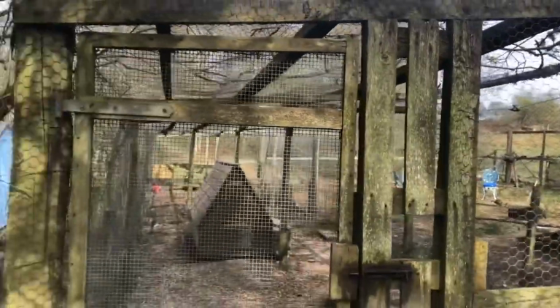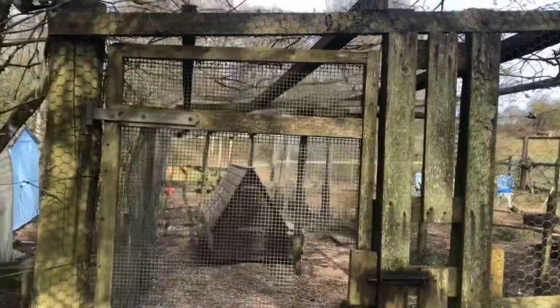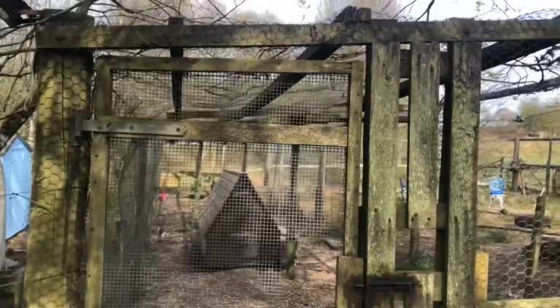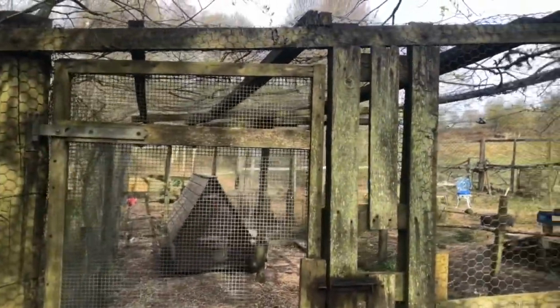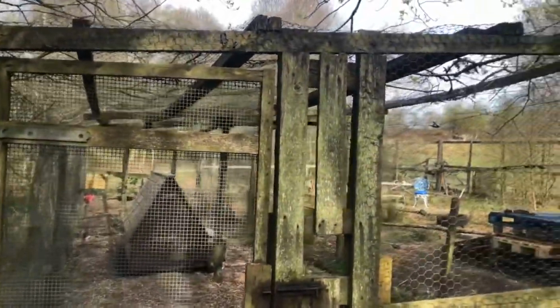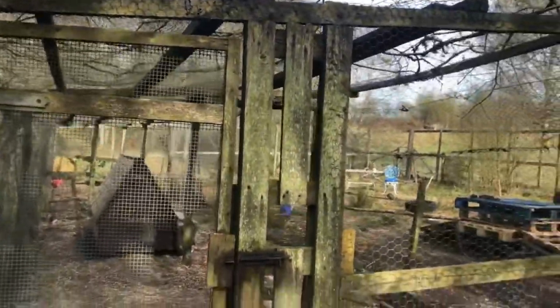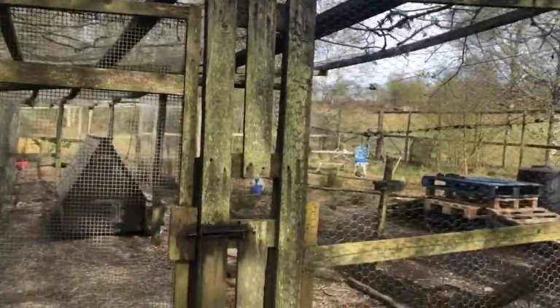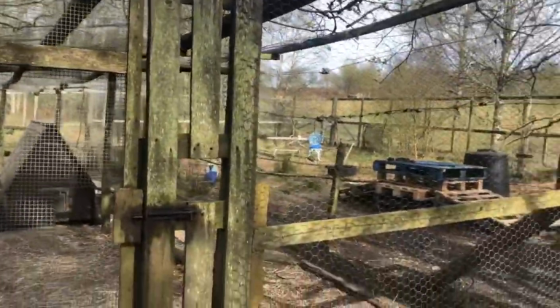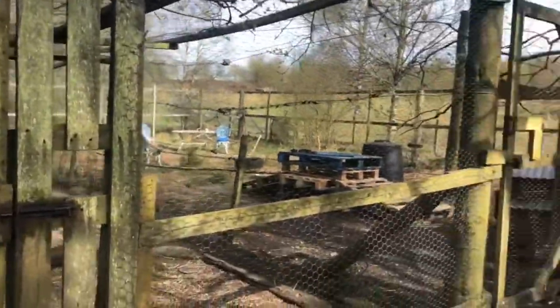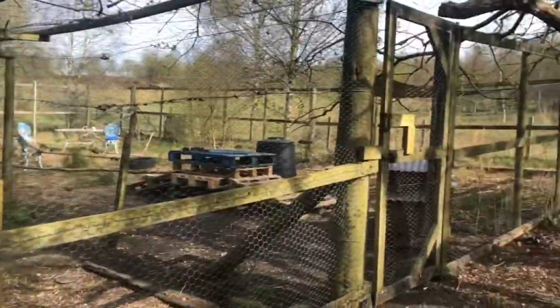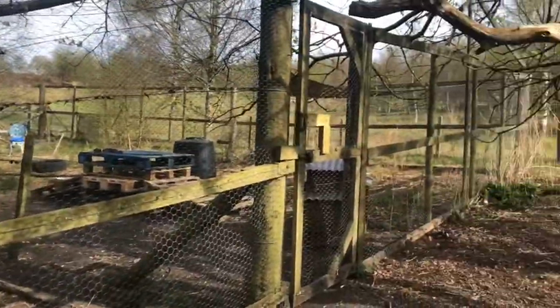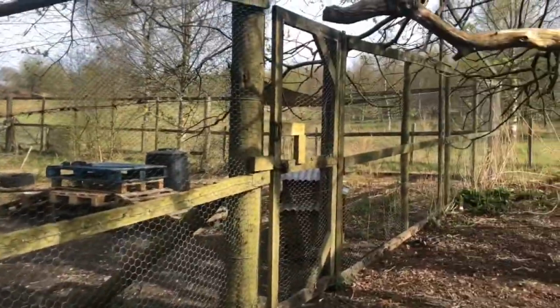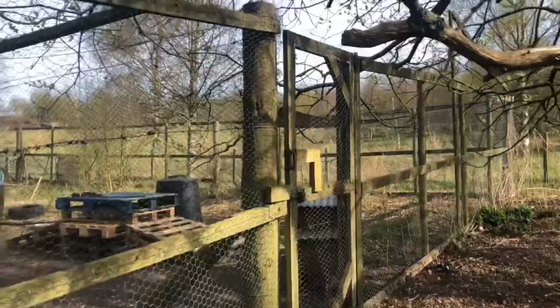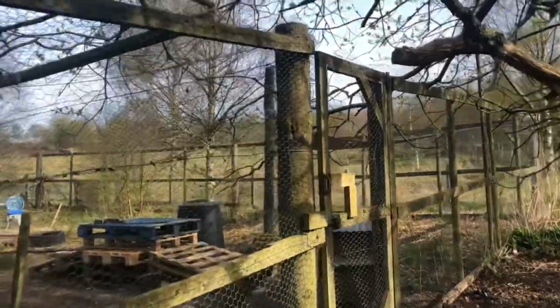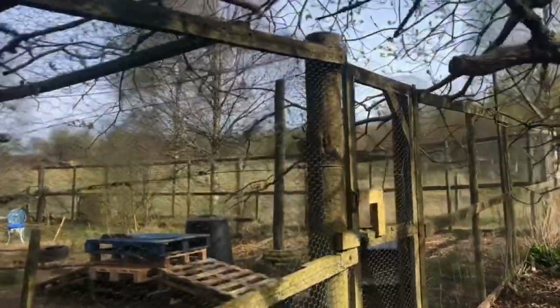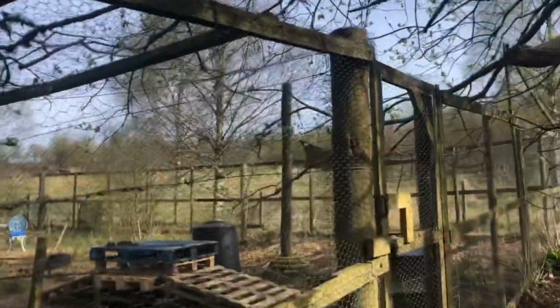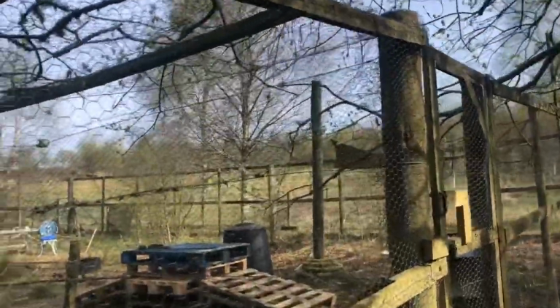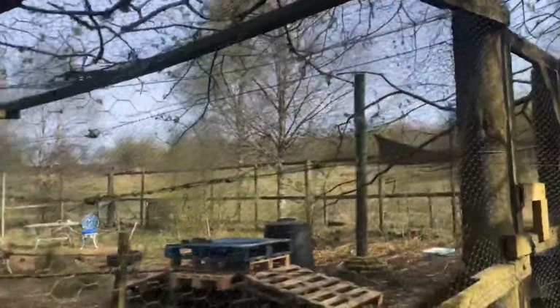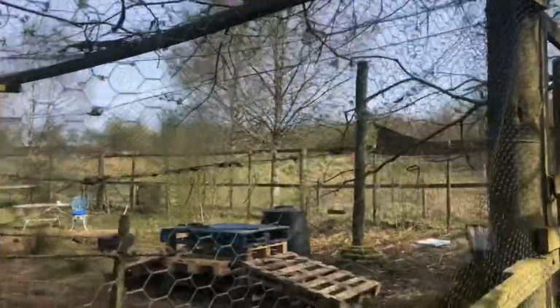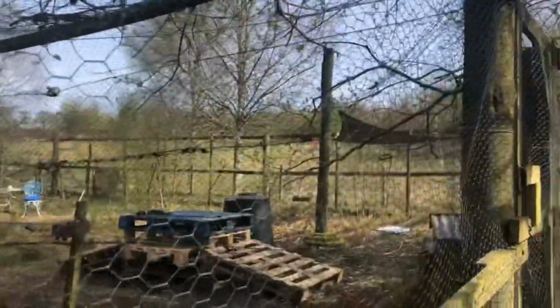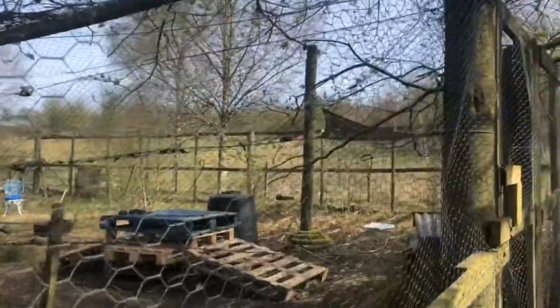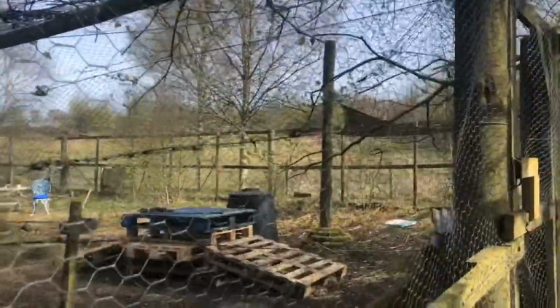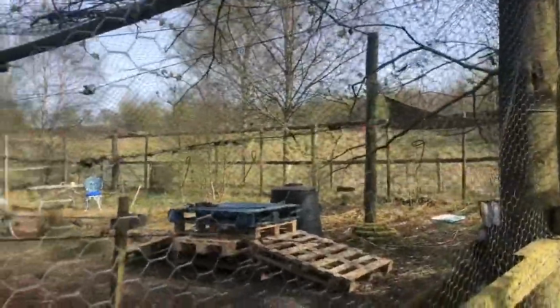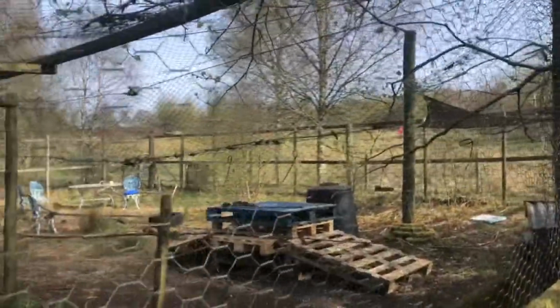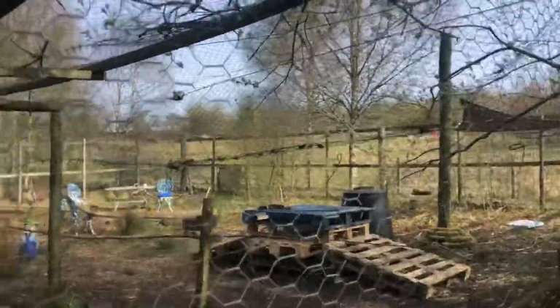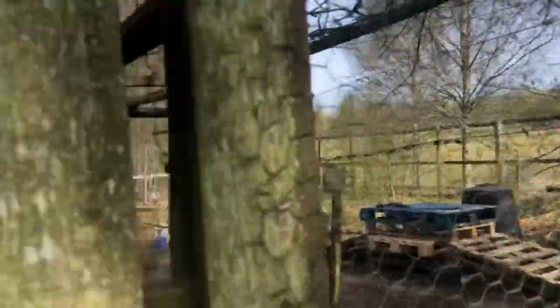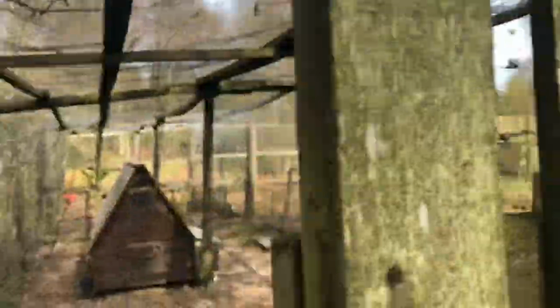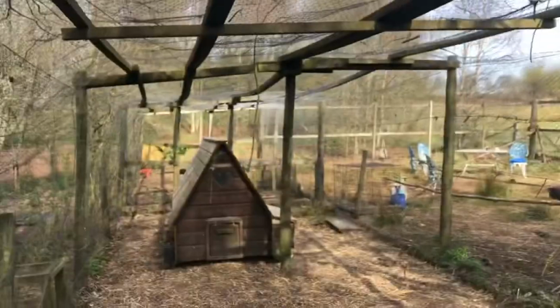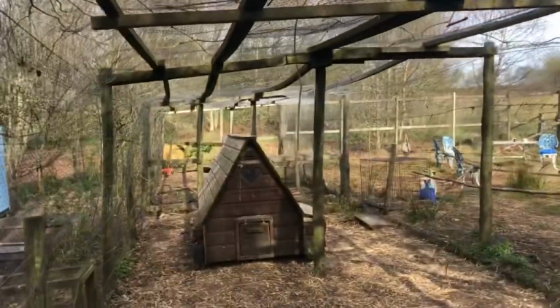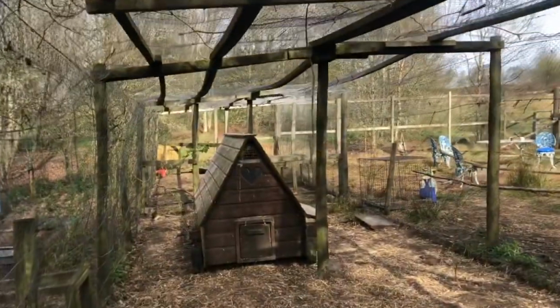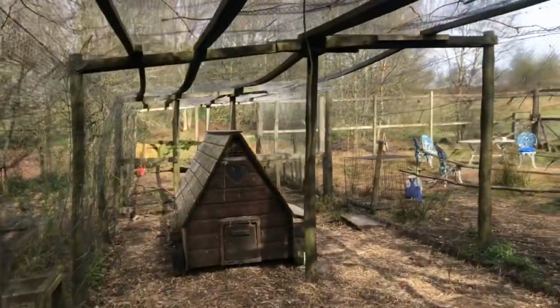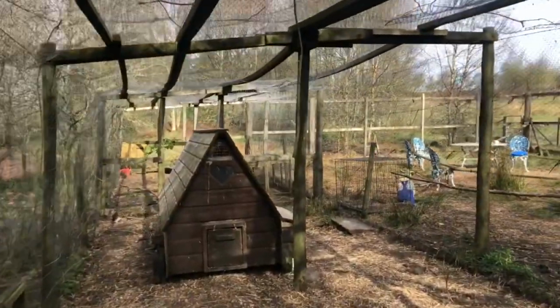We've got this run that's covered with chicken wire, and we've got another run next to it which isn't covered. The chickens can use either of these, but I generally work with the dogs in the other one. And this is the actual coop.